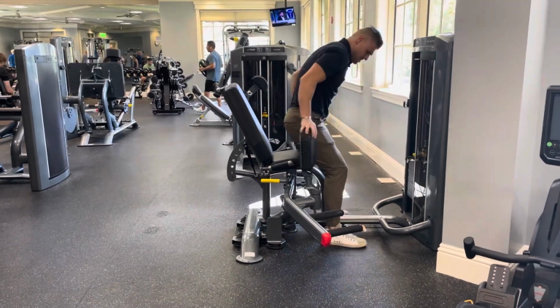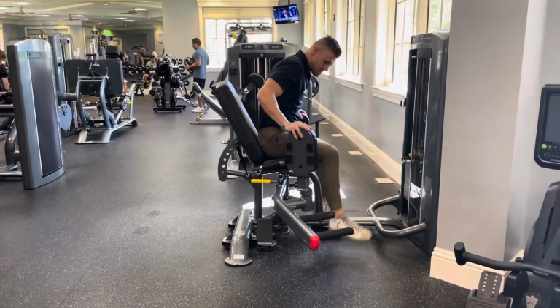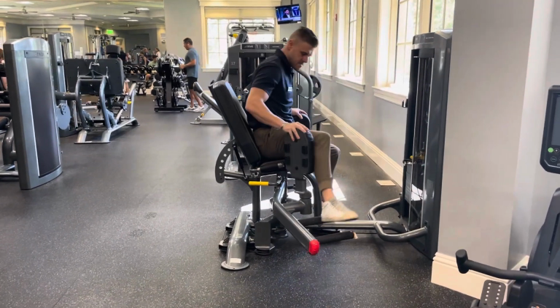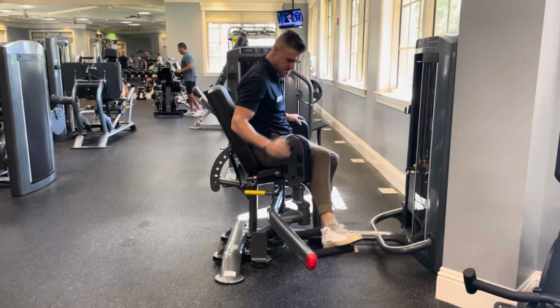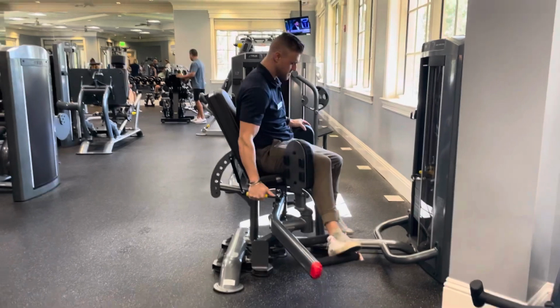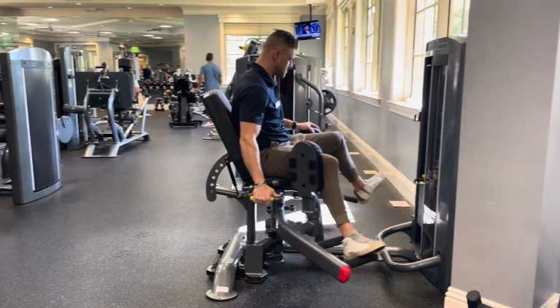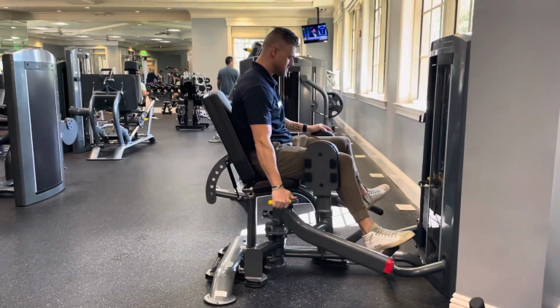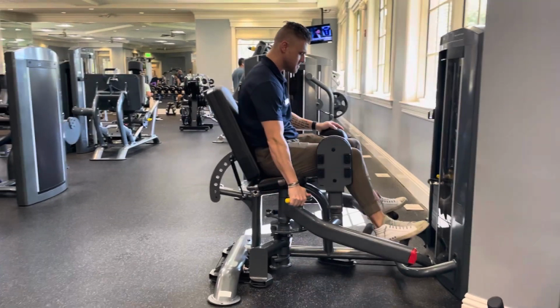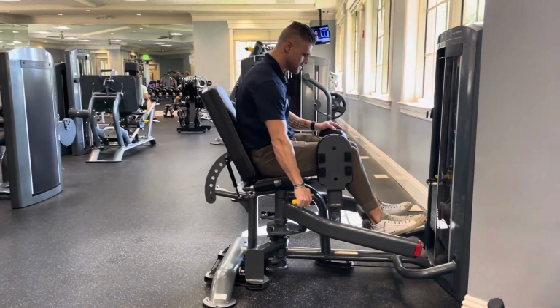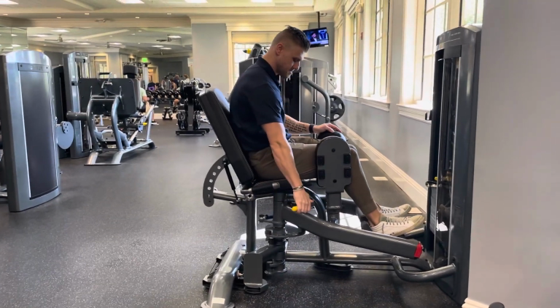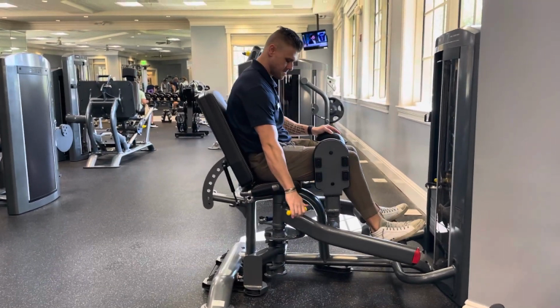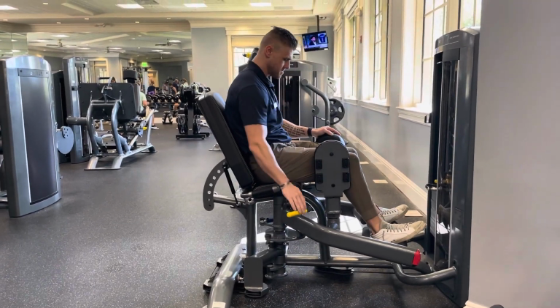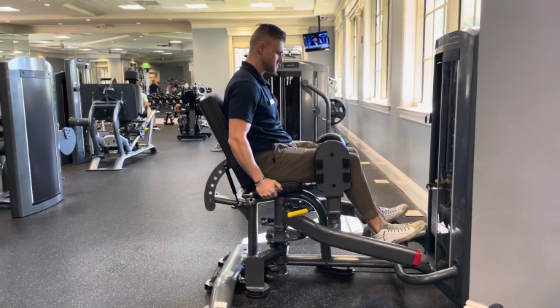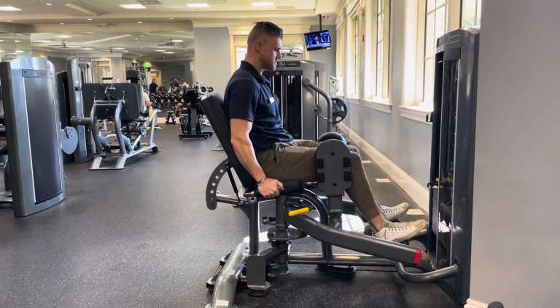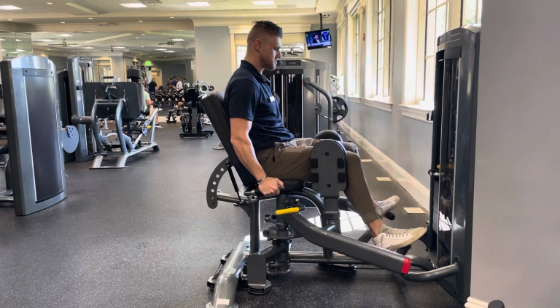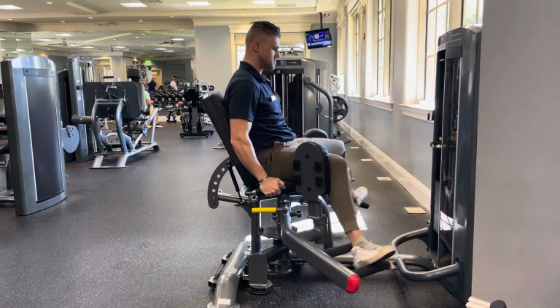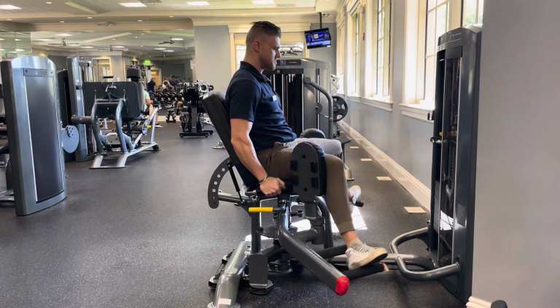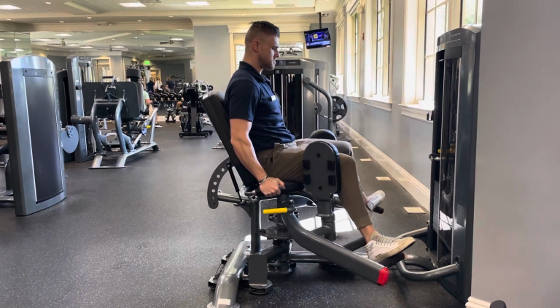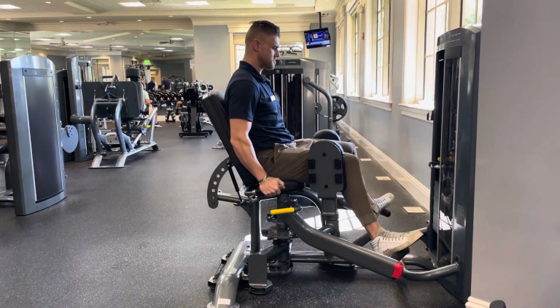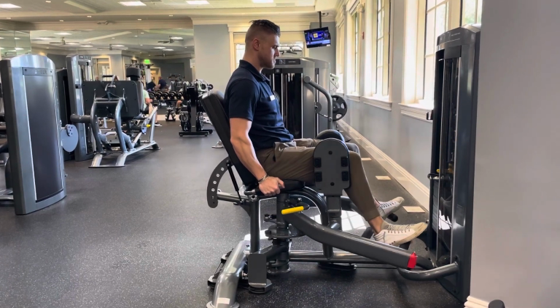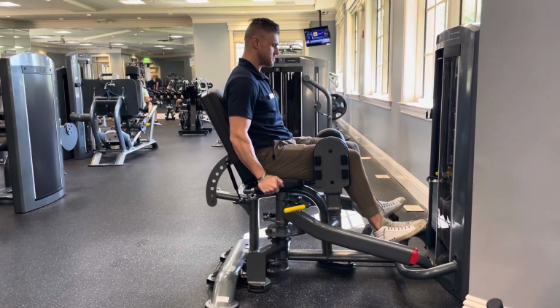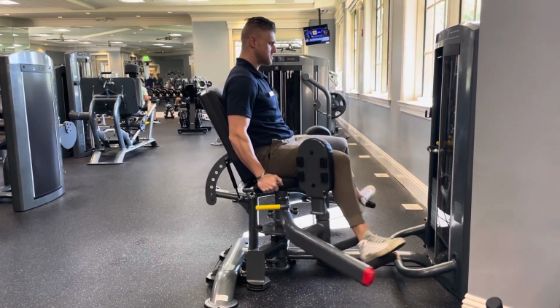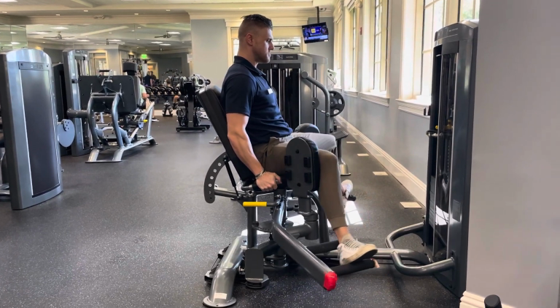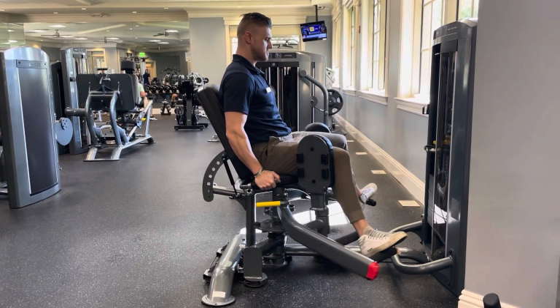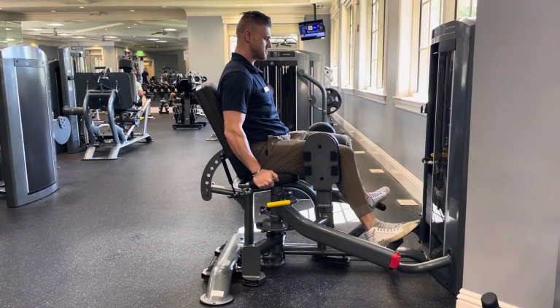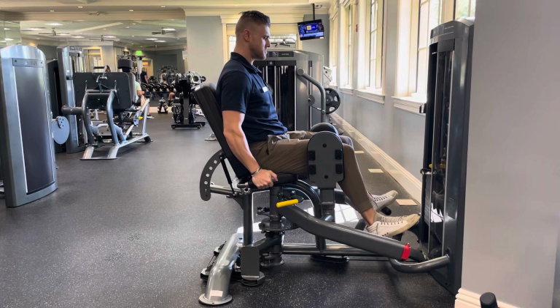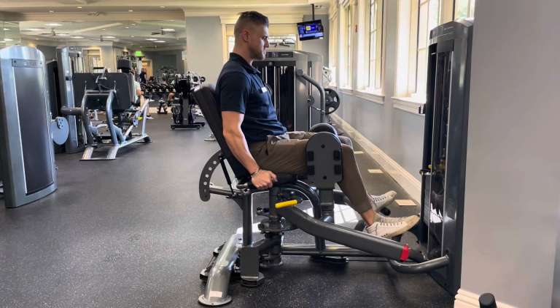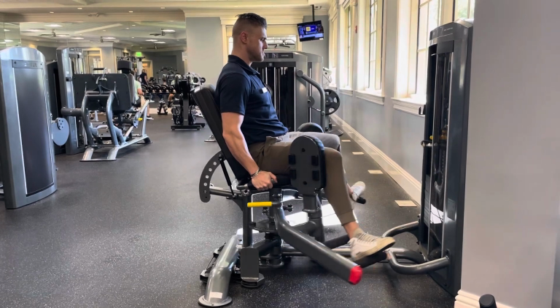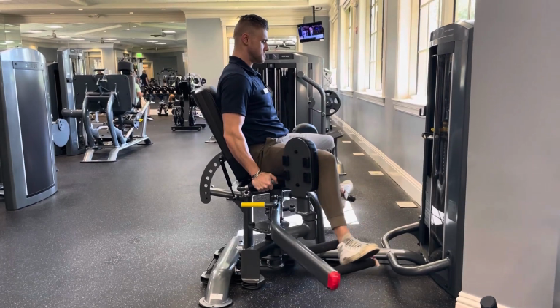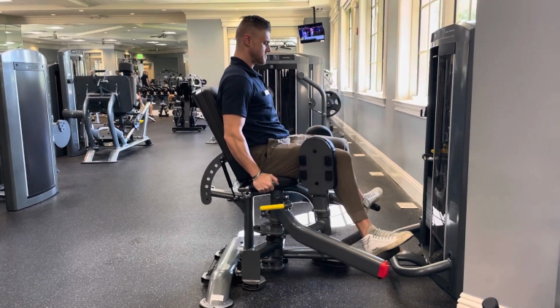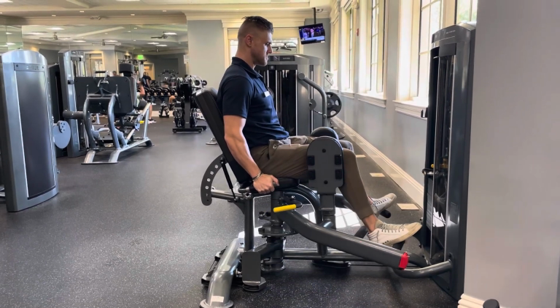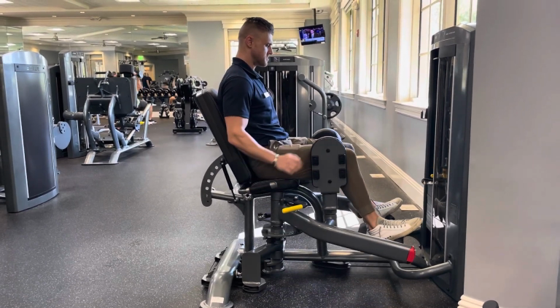To go into abduction, make sure the pads are on the outside of the thighs and then bring the legs together to start. Use the handles to the left and right of the seat to pull and anchor the tailbone down, and then in a nice controlled tempo, extend the legs out to the sides and in a nice controlled tempo bring the legs back together.